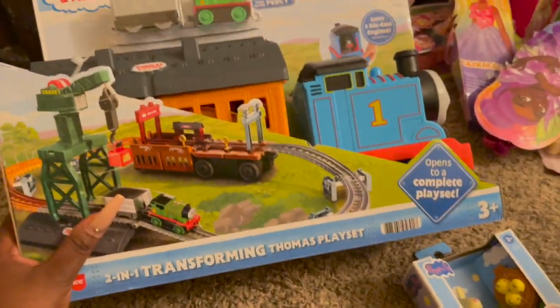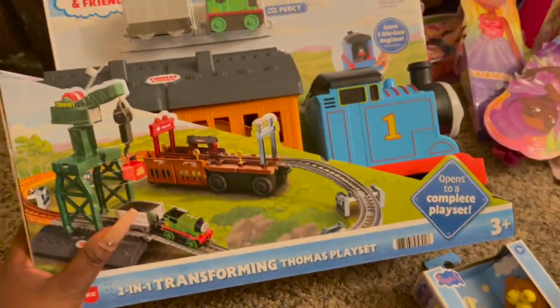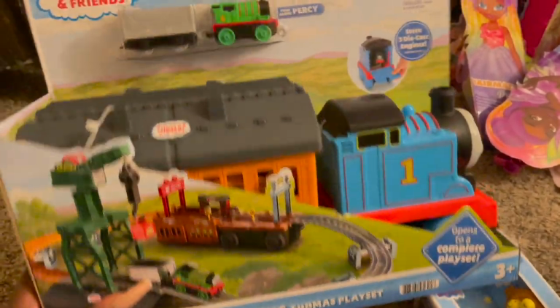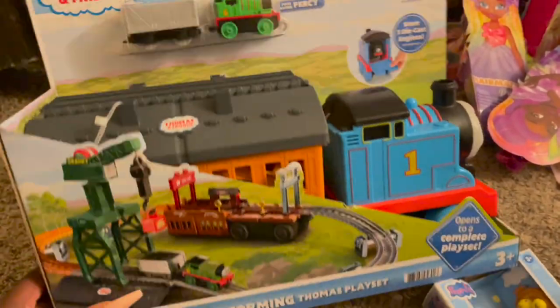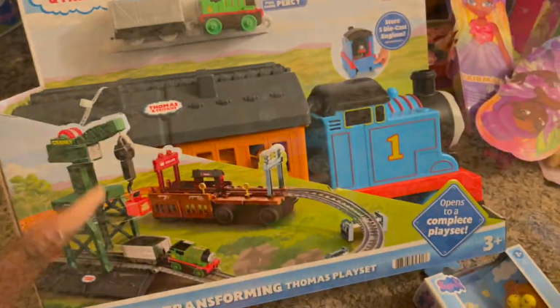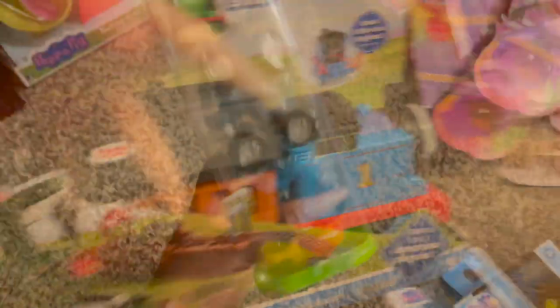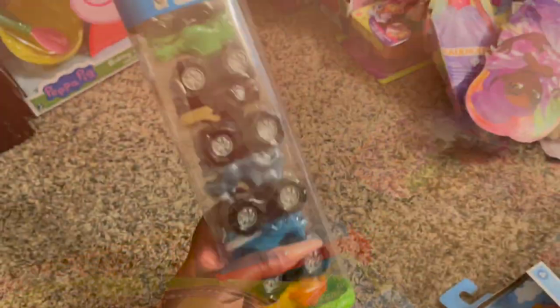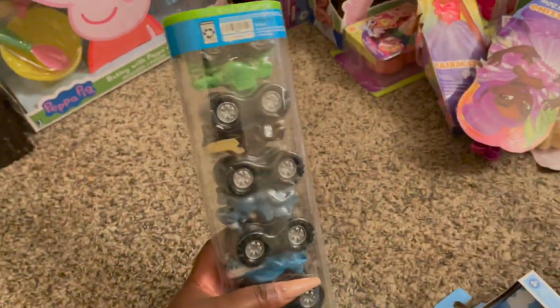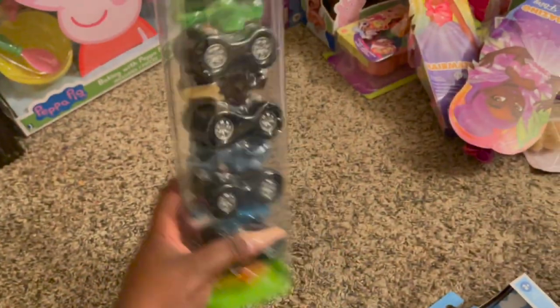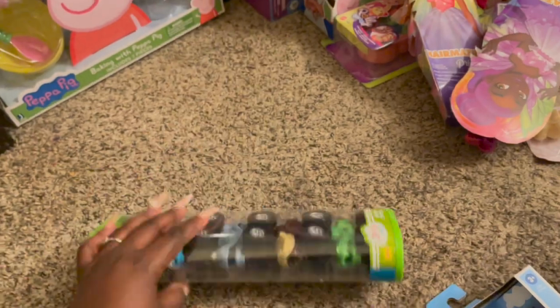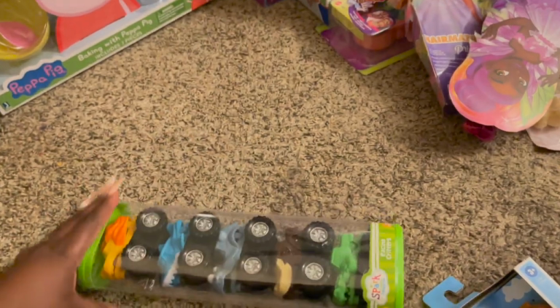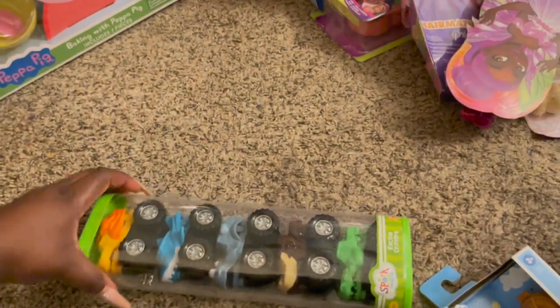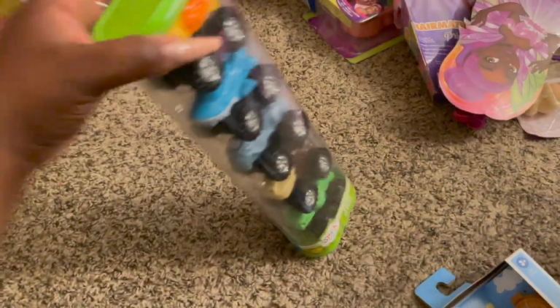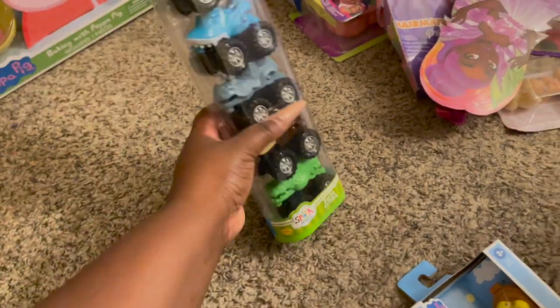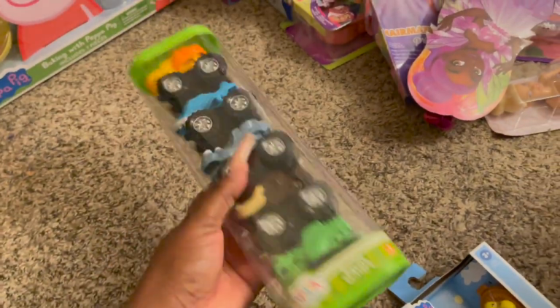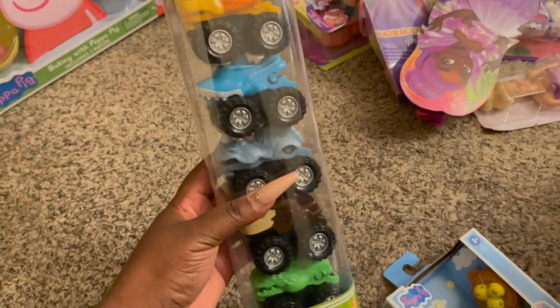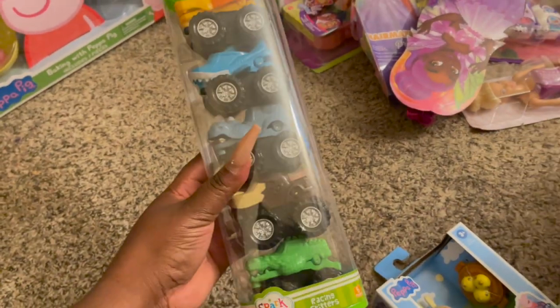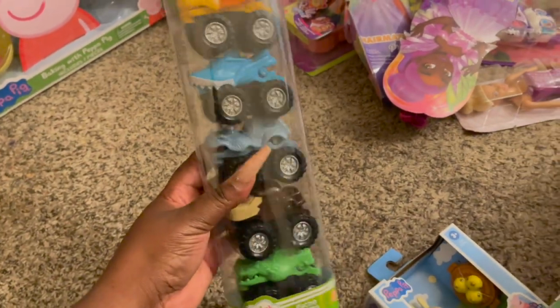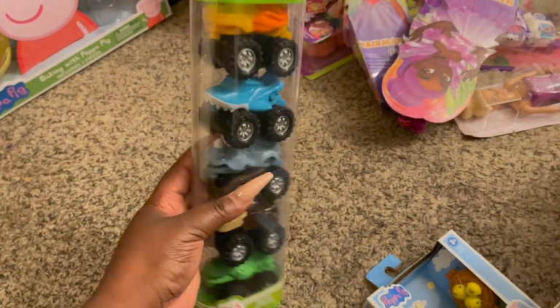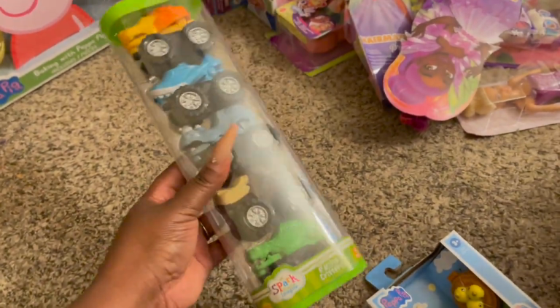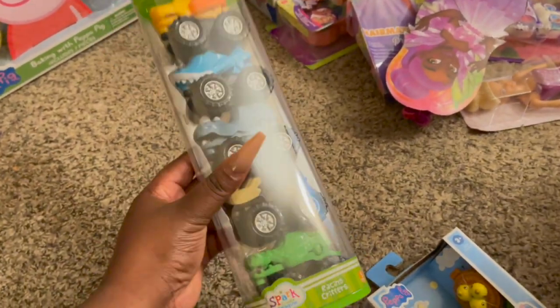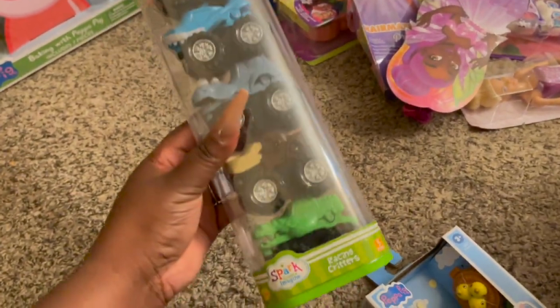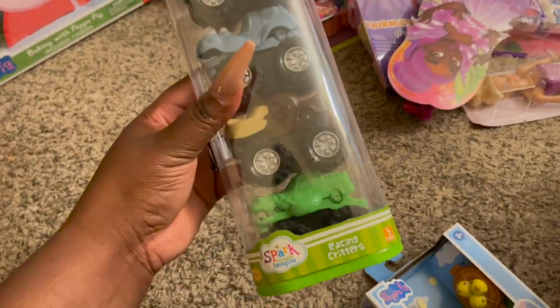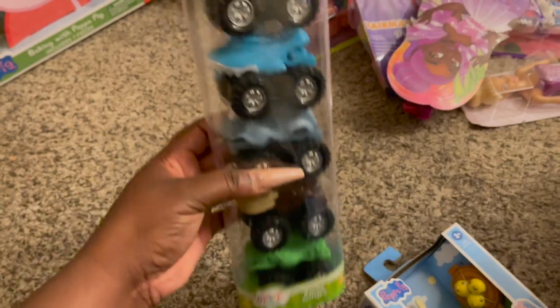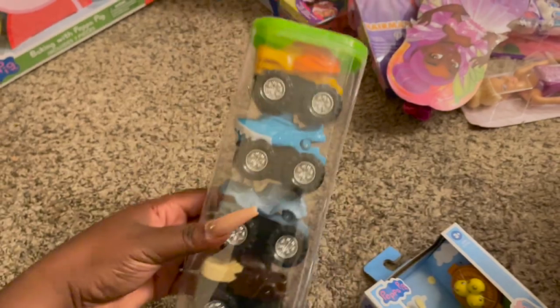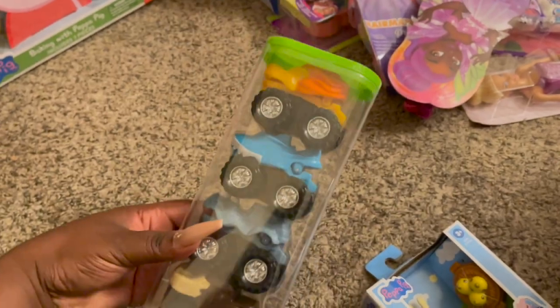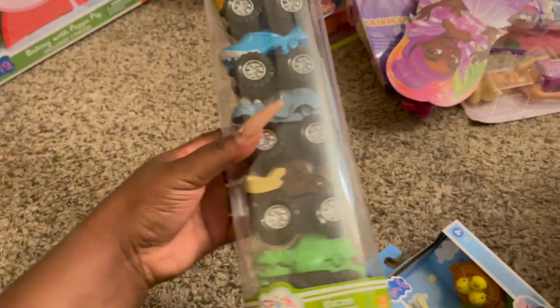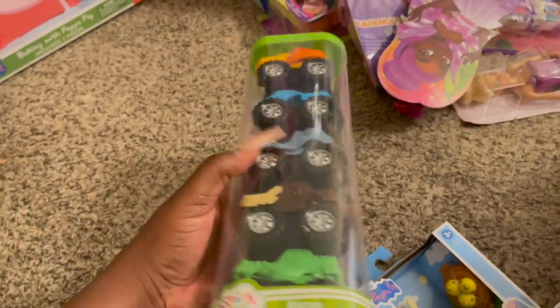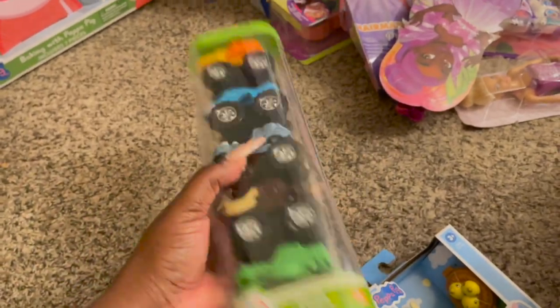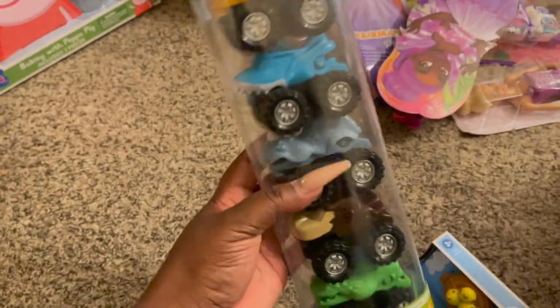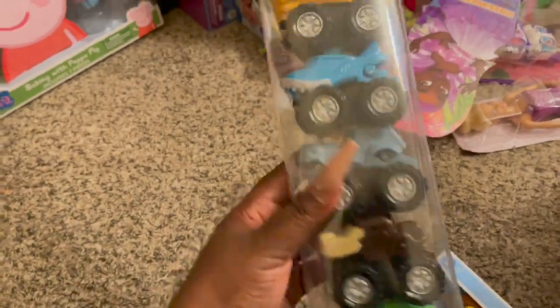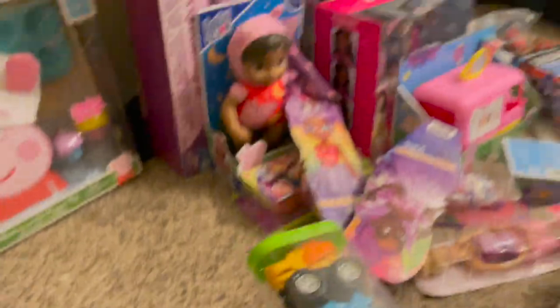Then we just got him these little mini car sets — they were supposed to go in his stocking but didn't fit. So these are just some little mini racing cars. Now we're going to move on to Raylene's gifts.